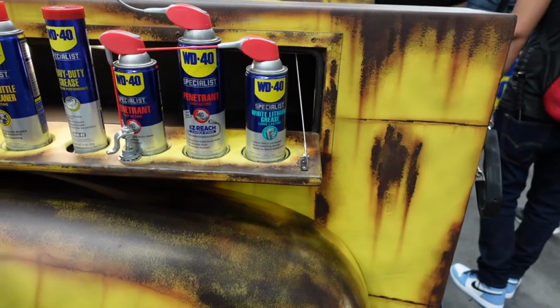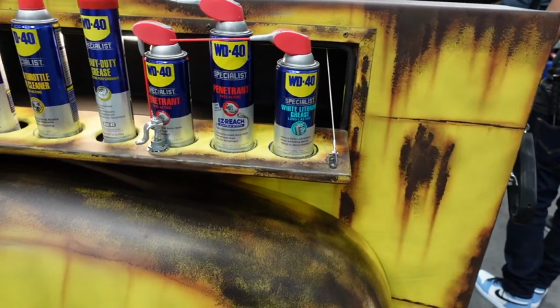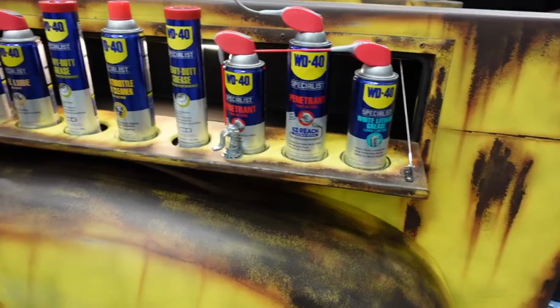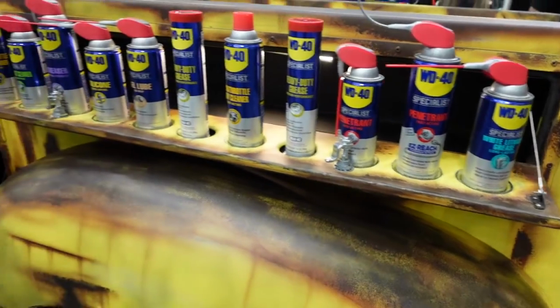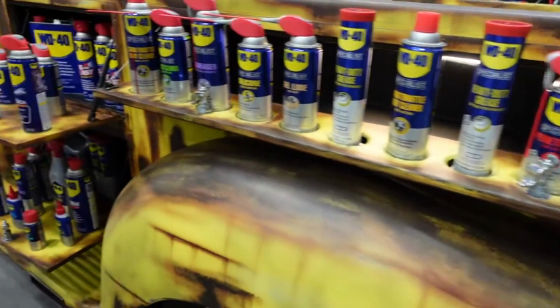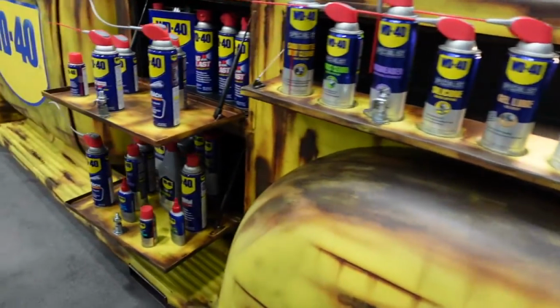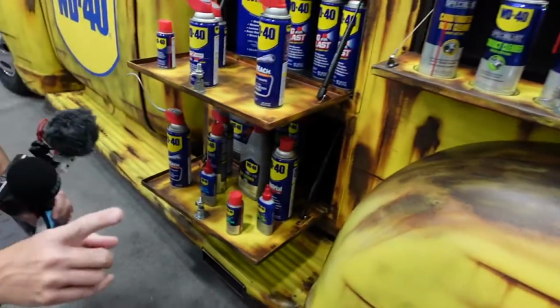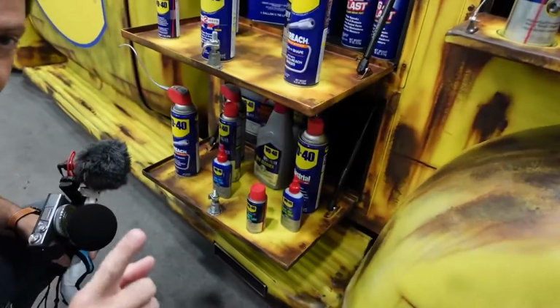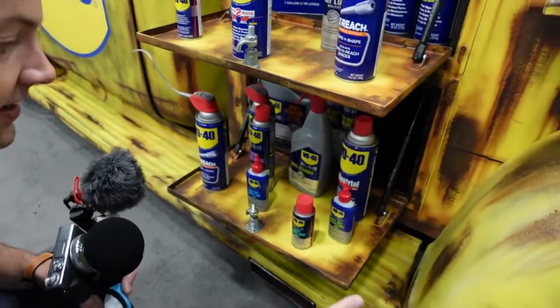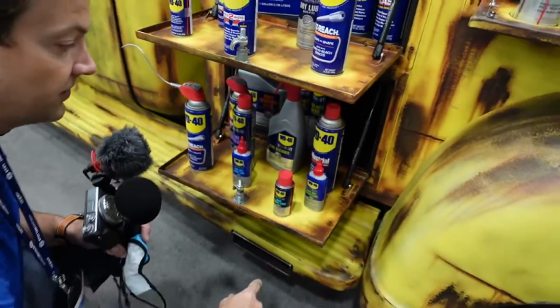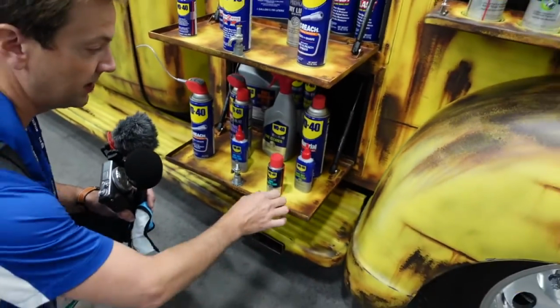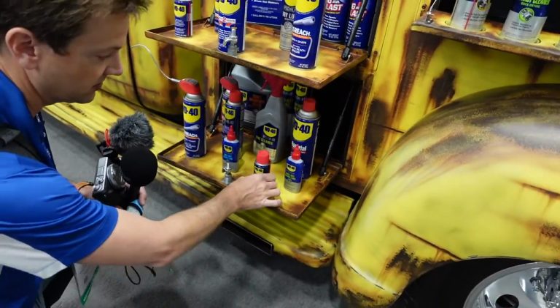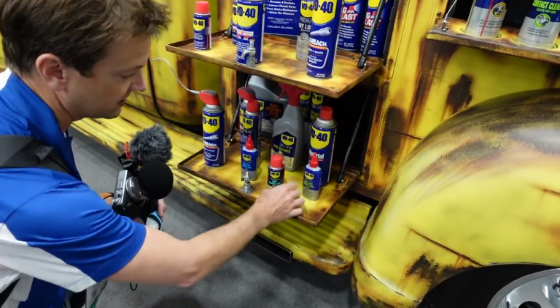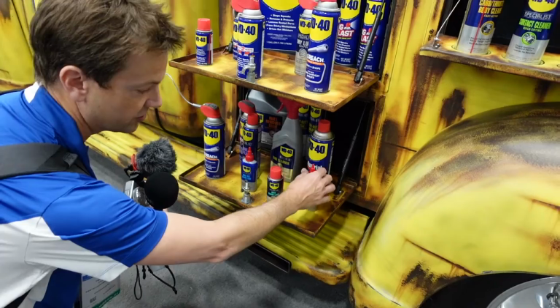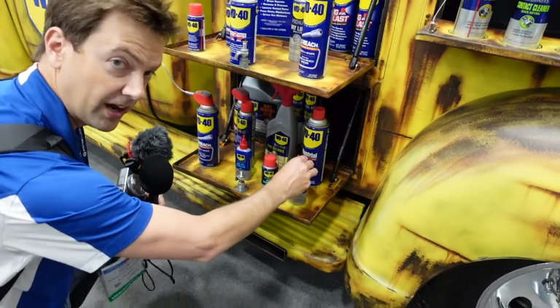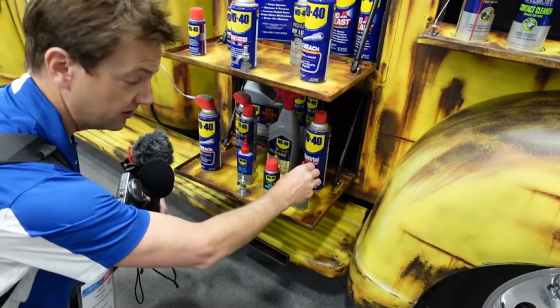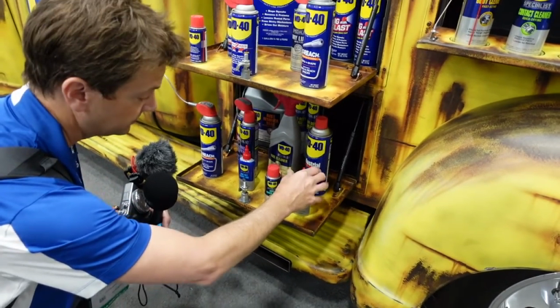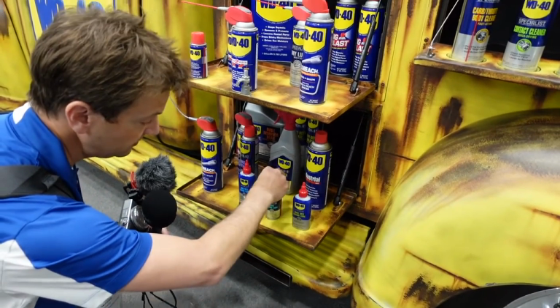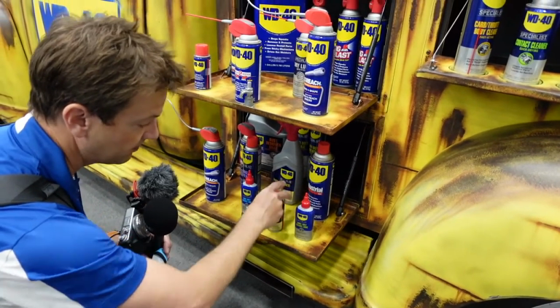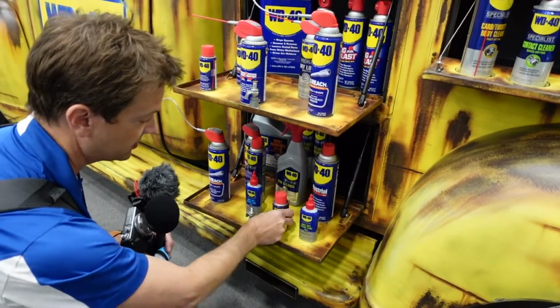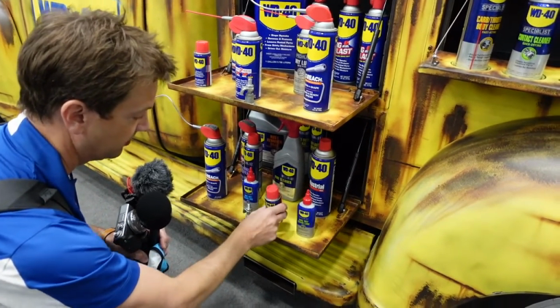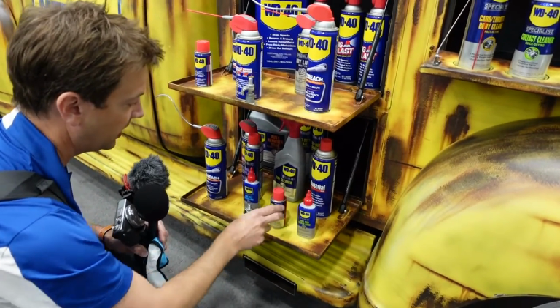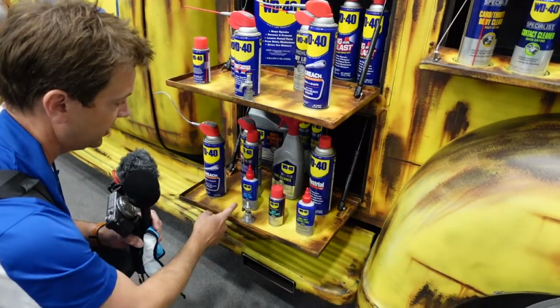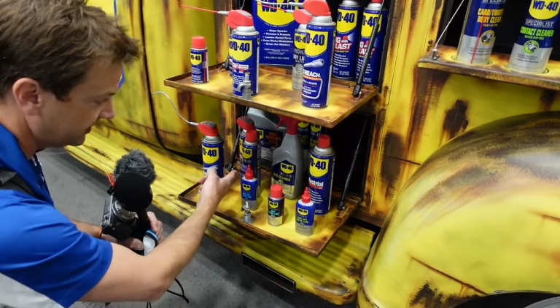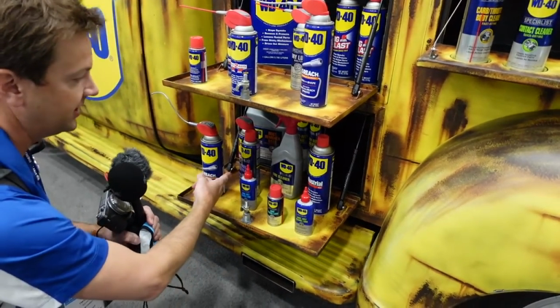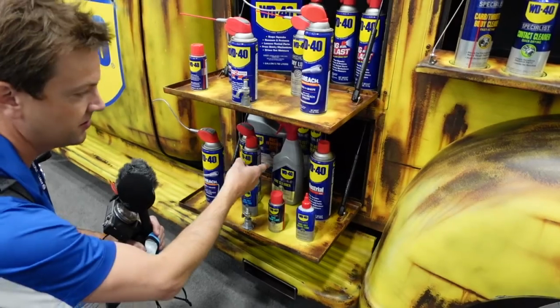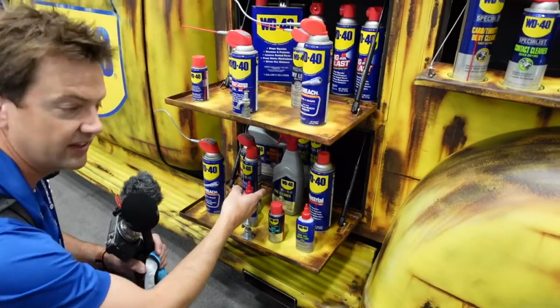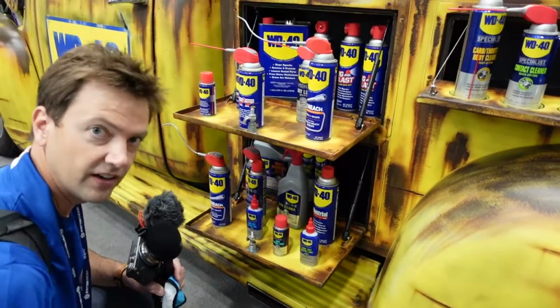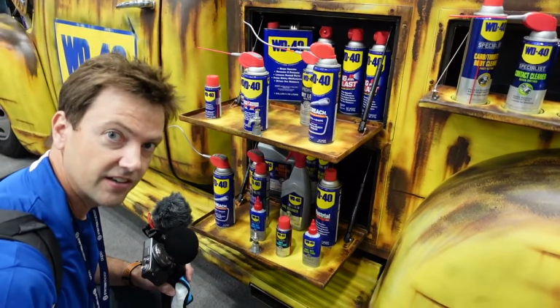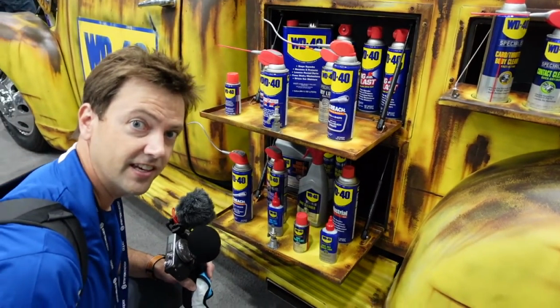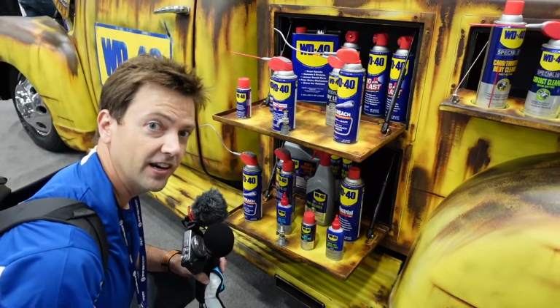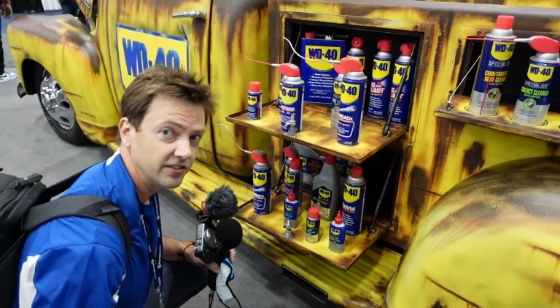Something else down here caught my eye, because I've got an e-bike — actually I've got a lot of bicycles. Look at this: dry bike chain lube, bike chain lube, wet chain lube, bike degreaser, bike cleaner. Somebody's getting into the bicycle industry!